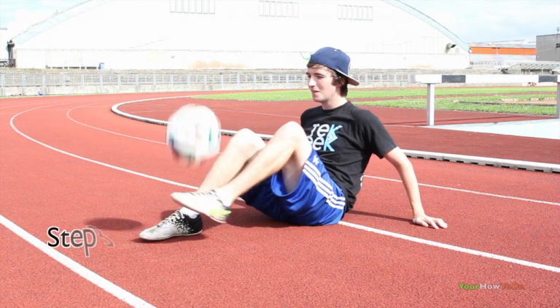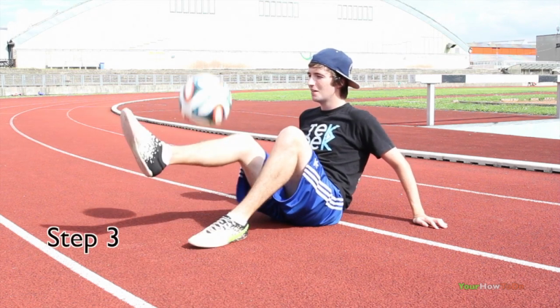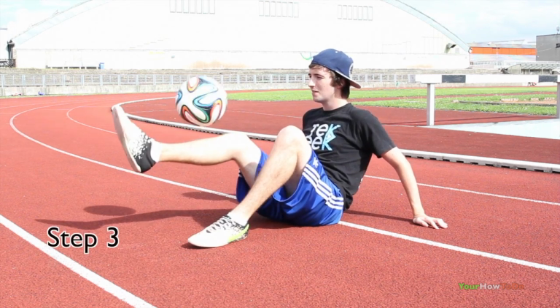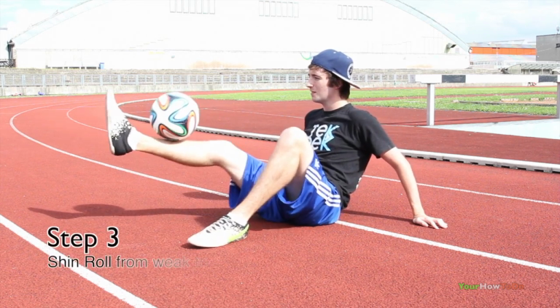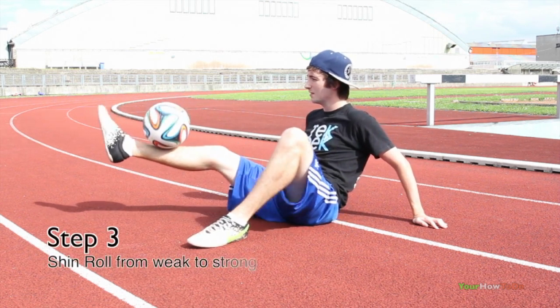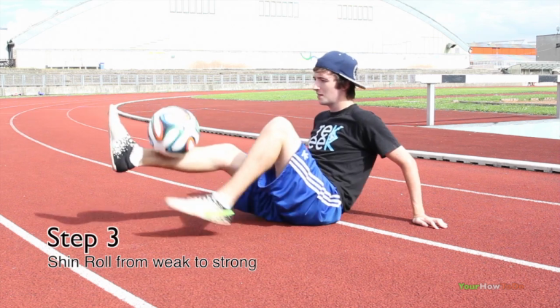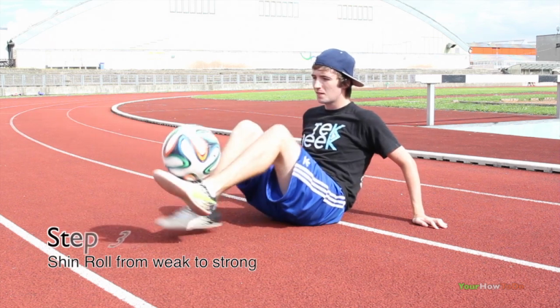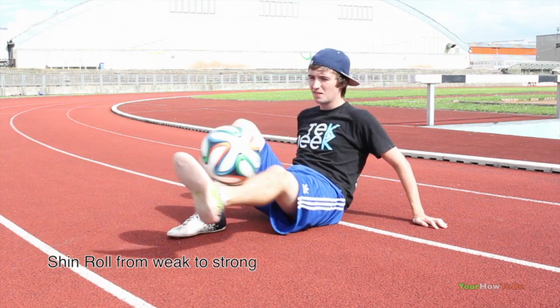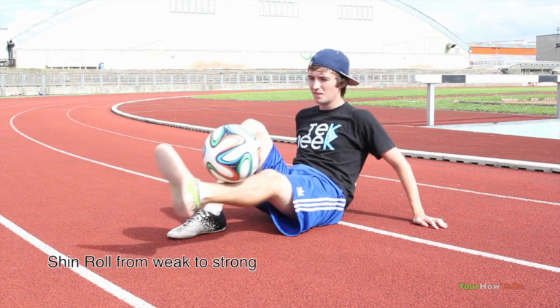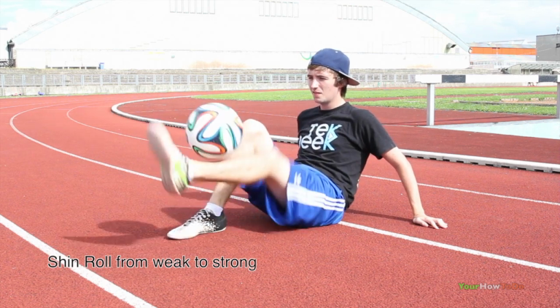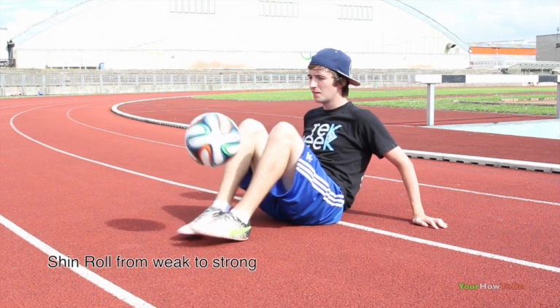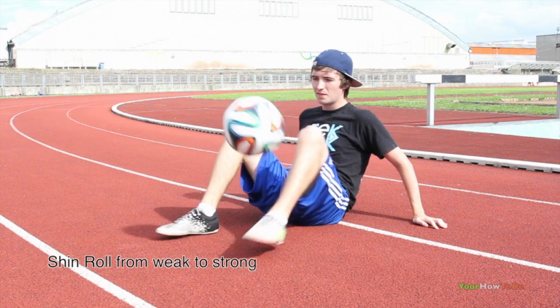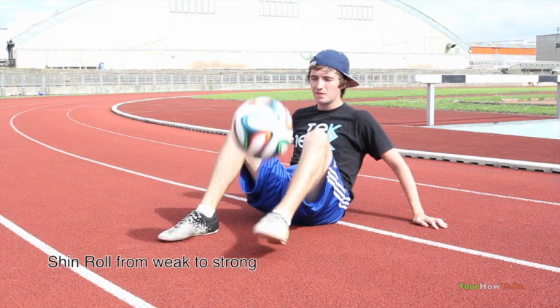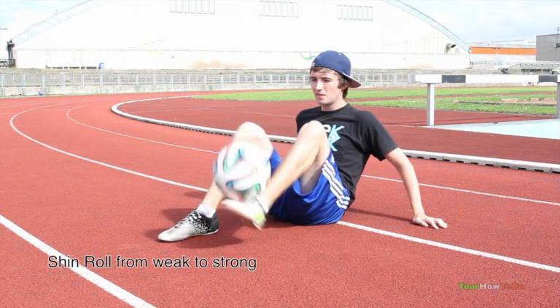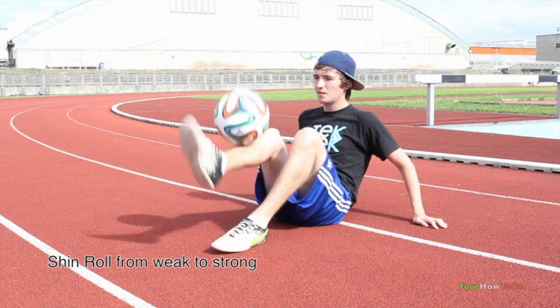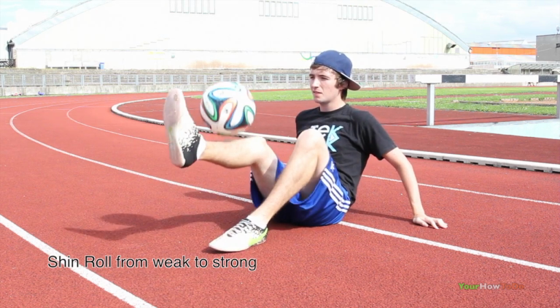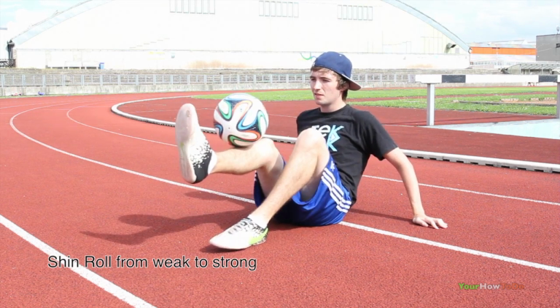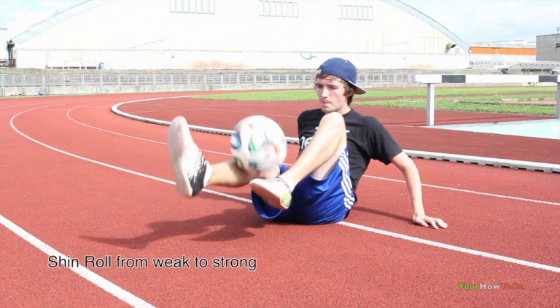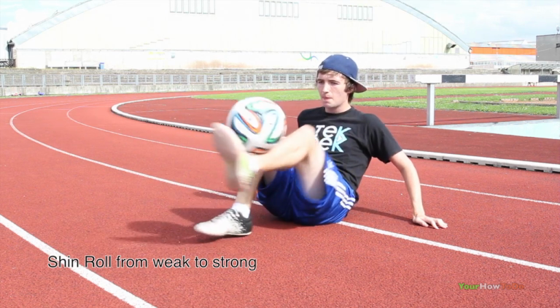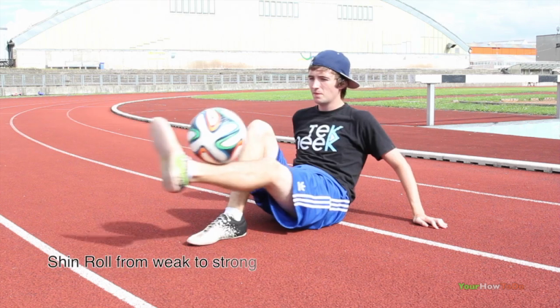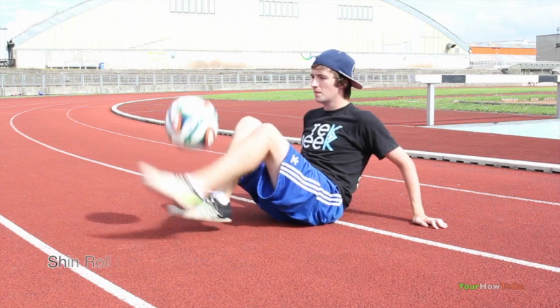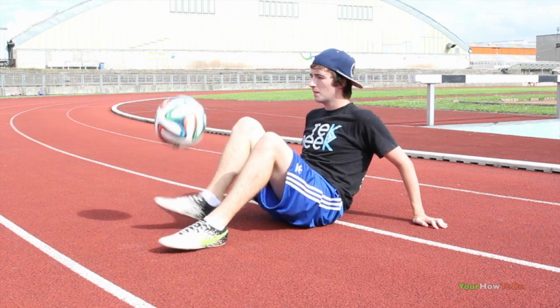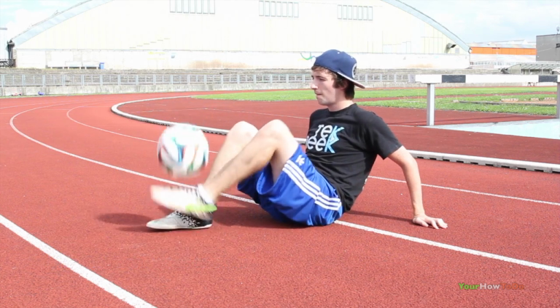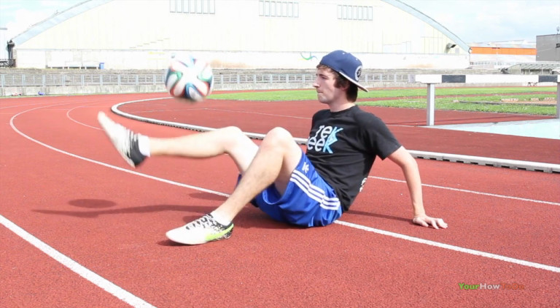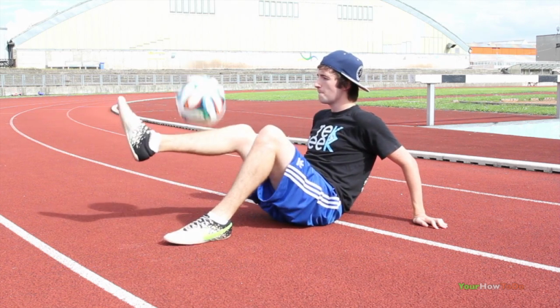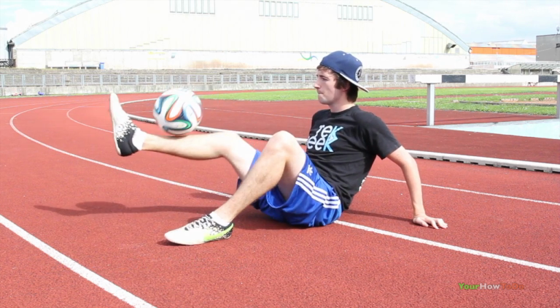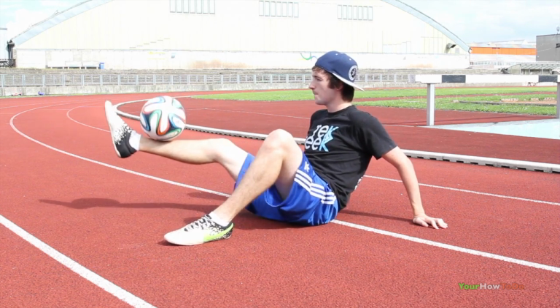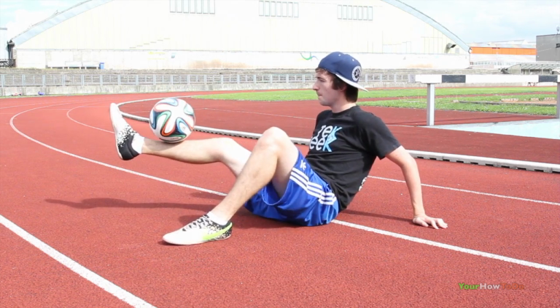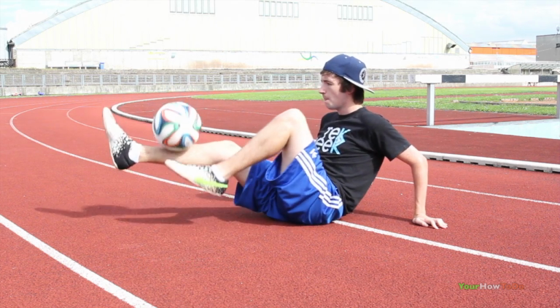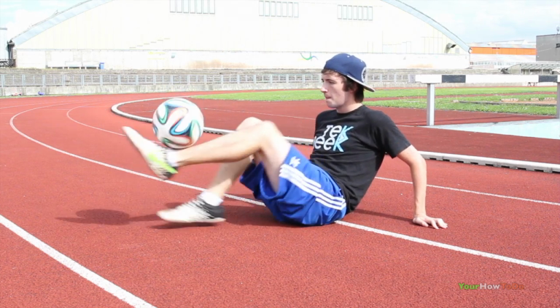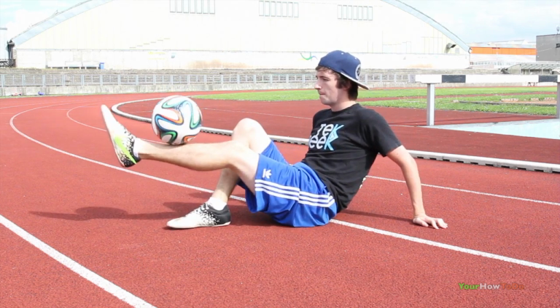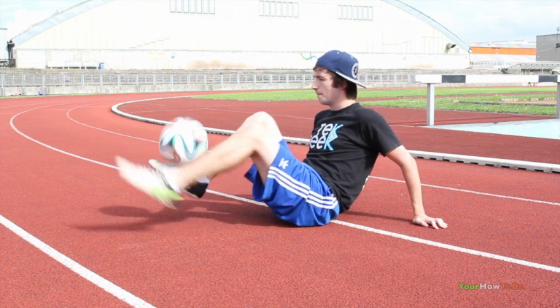Step three, we want to move the ball back to where we first started. Hold the ball in a shinstool position and scoop the ball with your other foot. Essentially this is the exact opposite of step two, and it's important you become consistent at this with both feet.